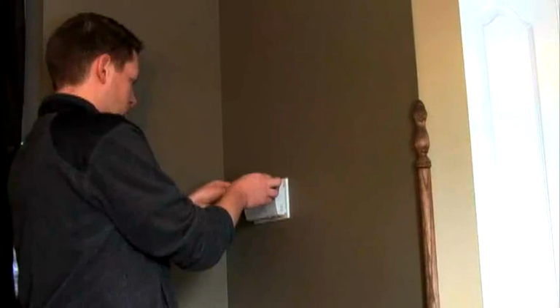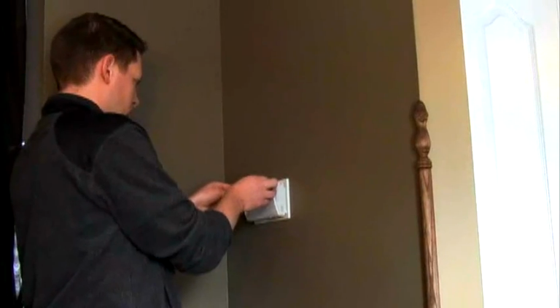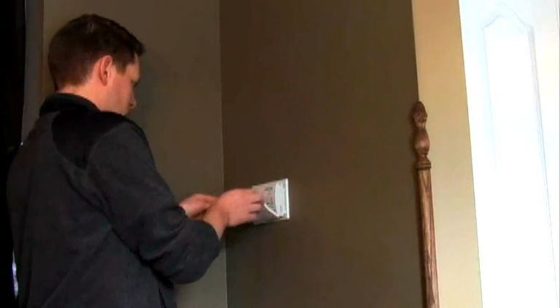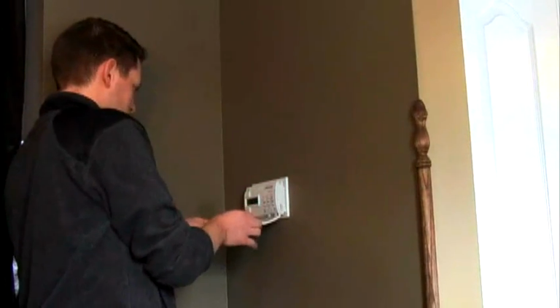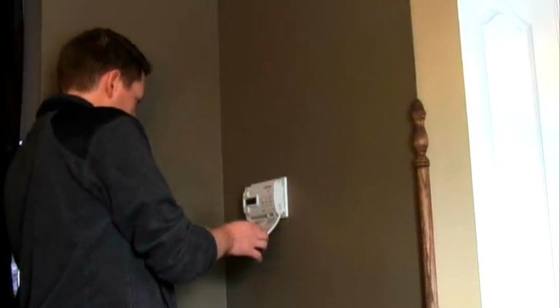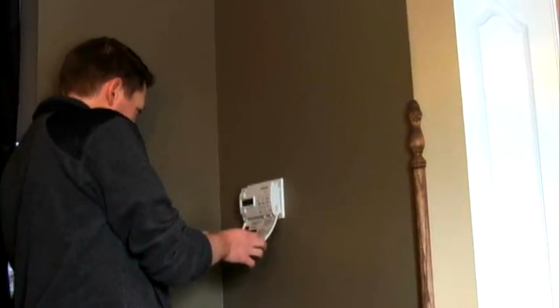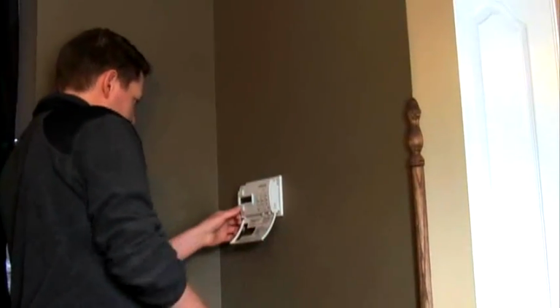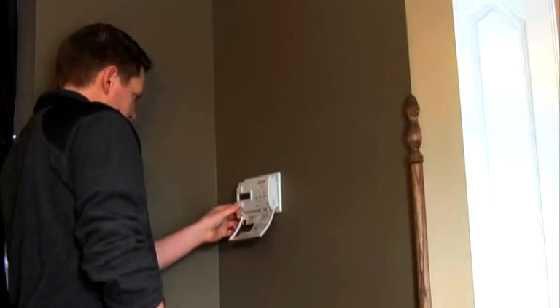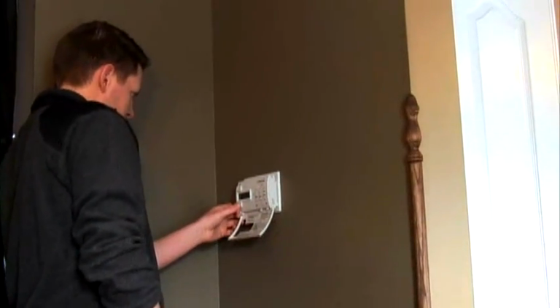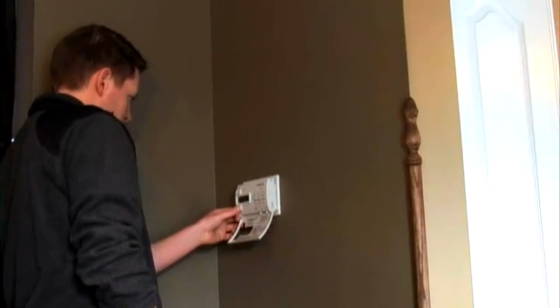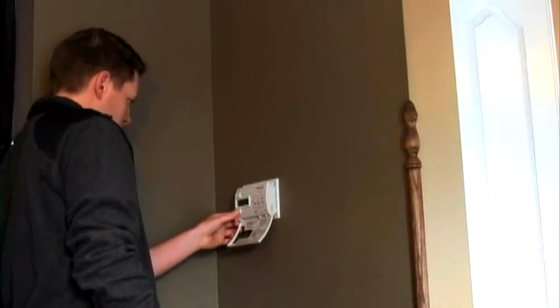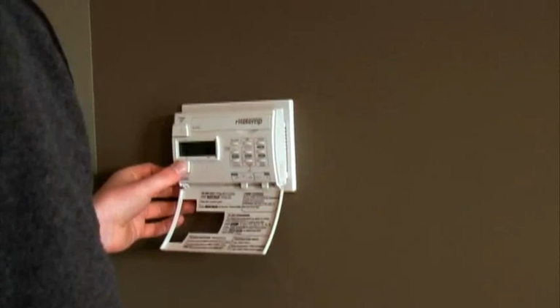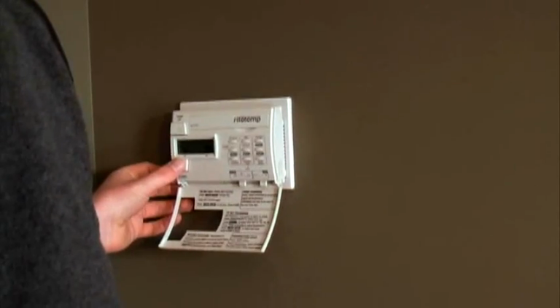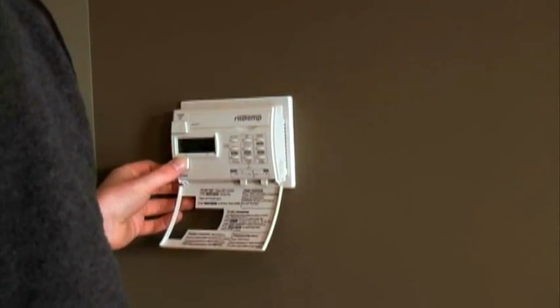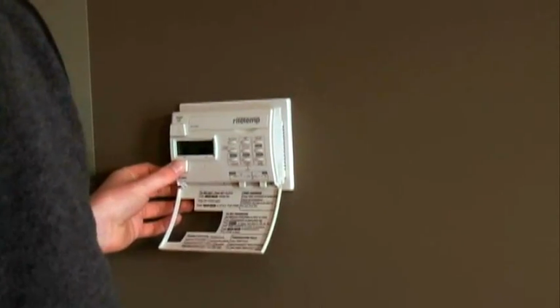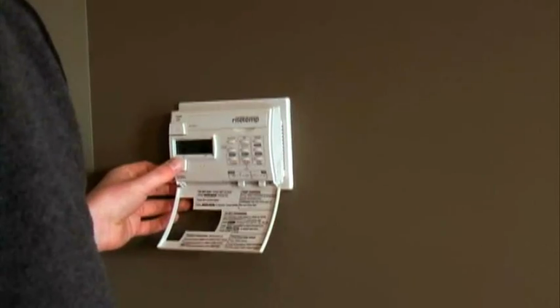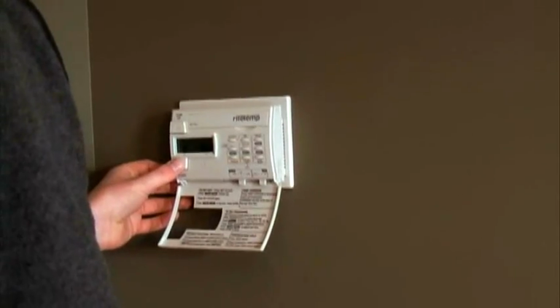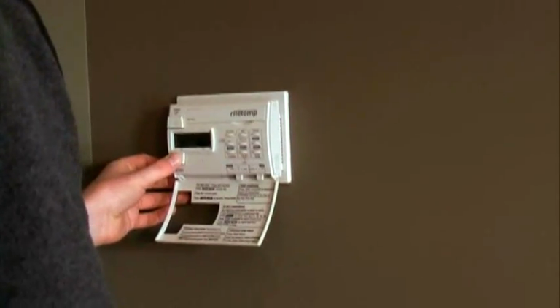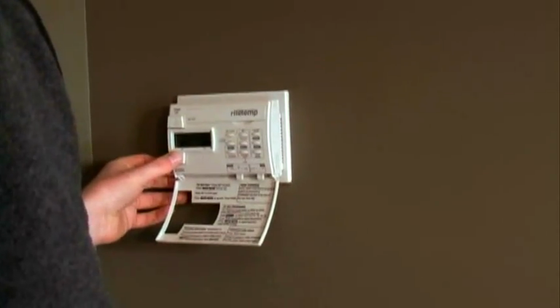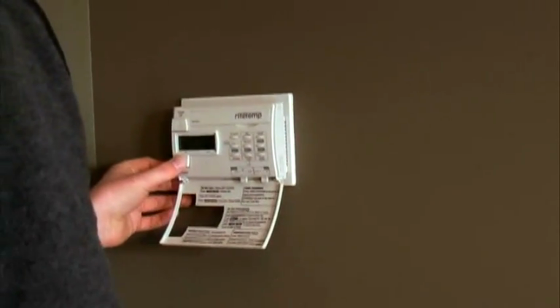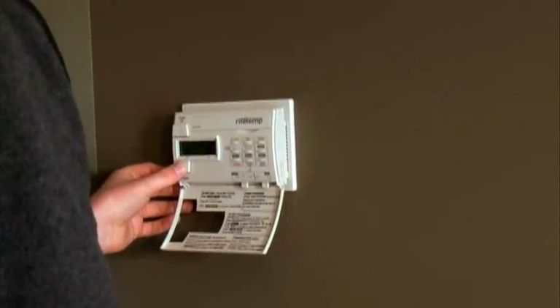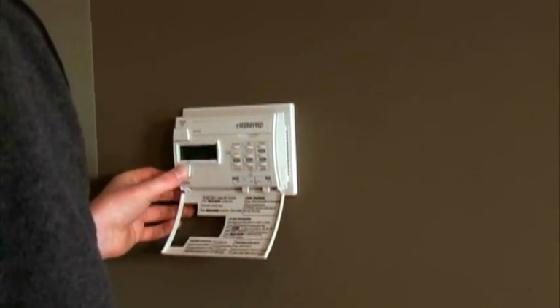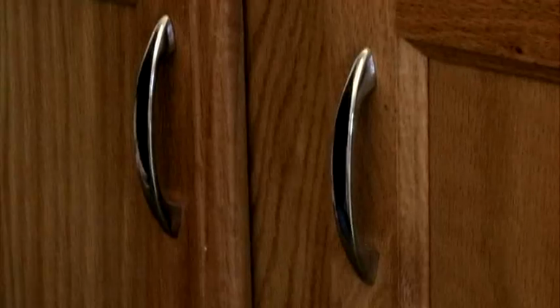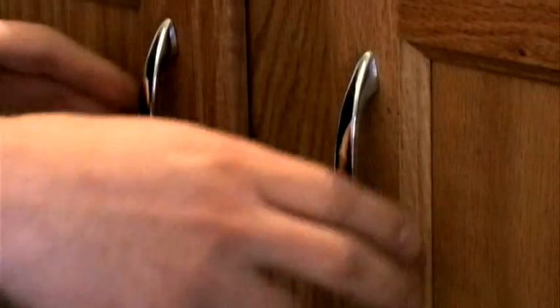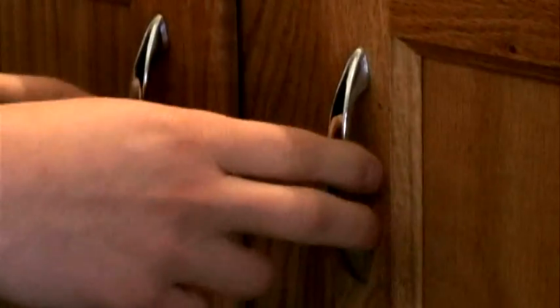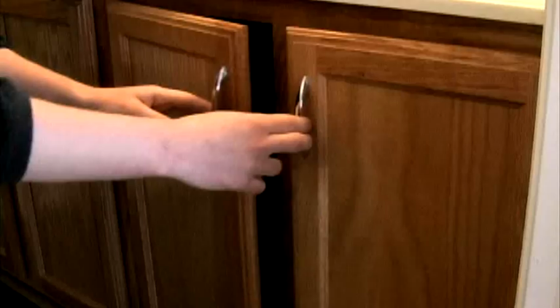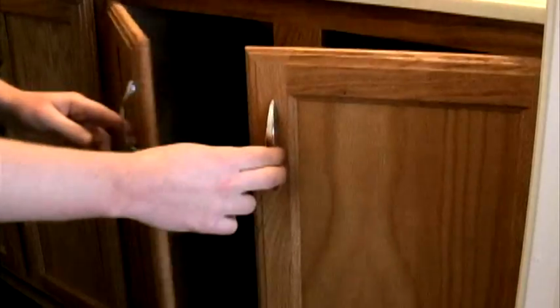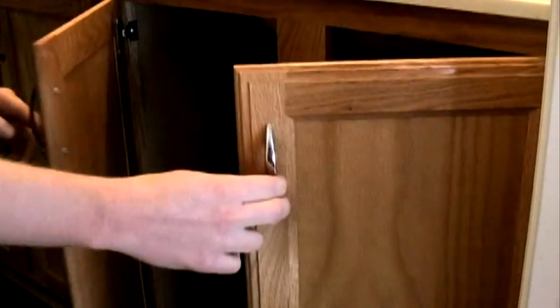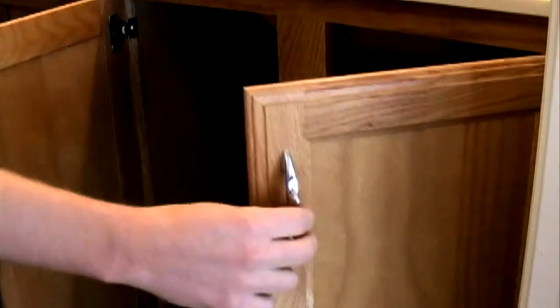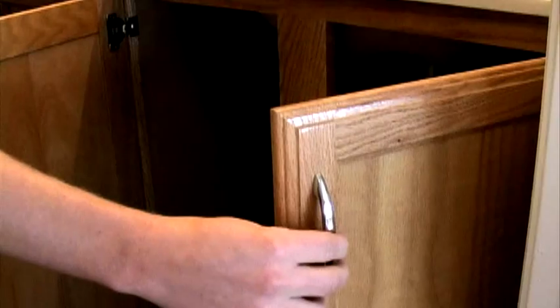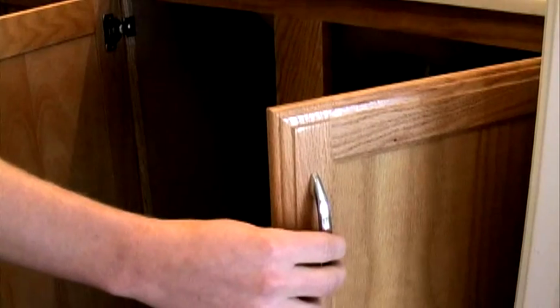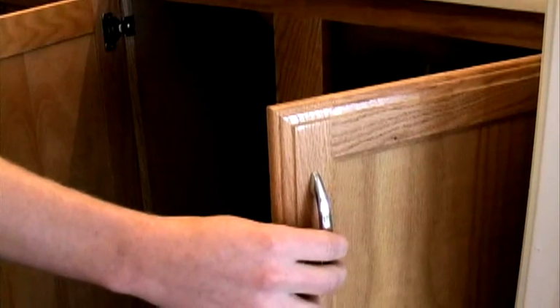When freezing weather is expected, make sure your furnace's thermostat is set no lower than 55 degrees Fahrenheit to prevent water supply pipes from freezing. Open cabinets under sinks to keep warm air circulating around pipes.